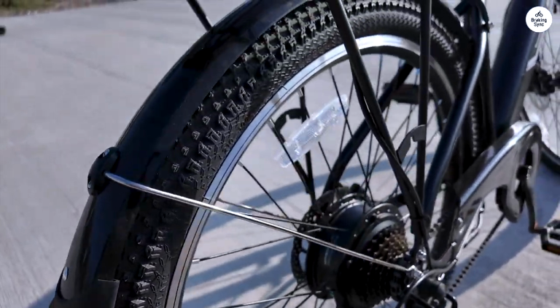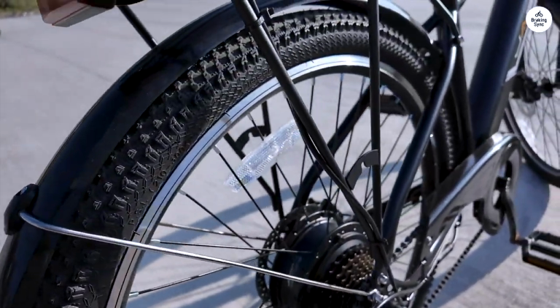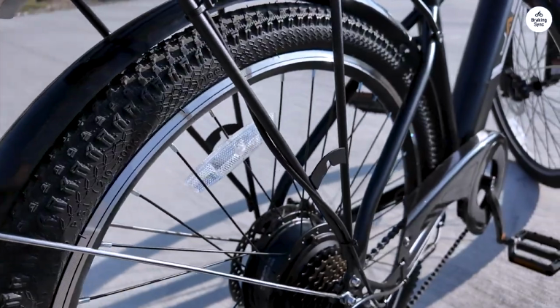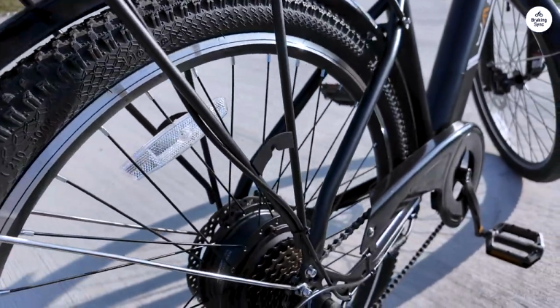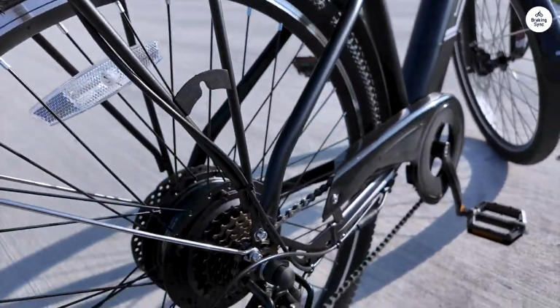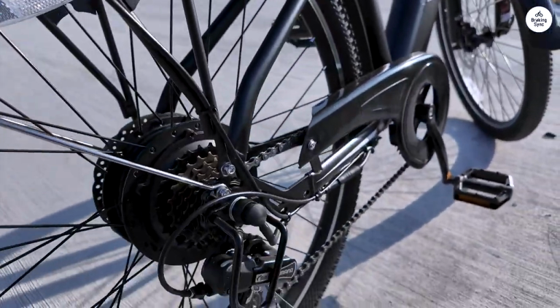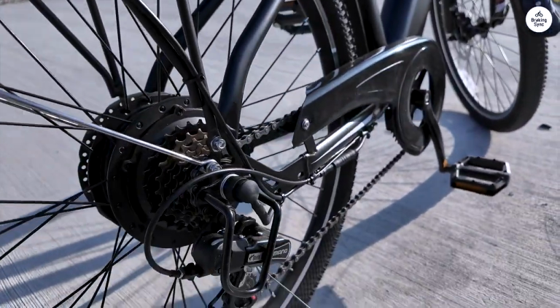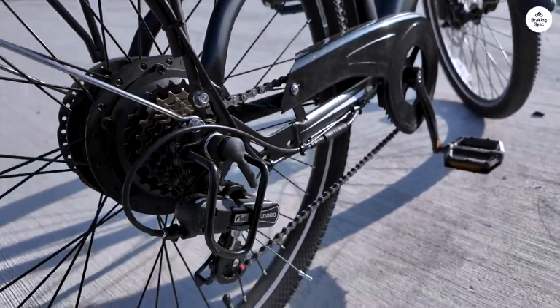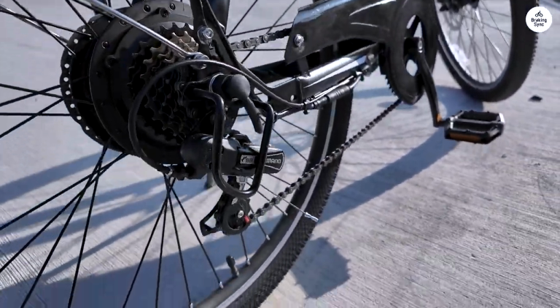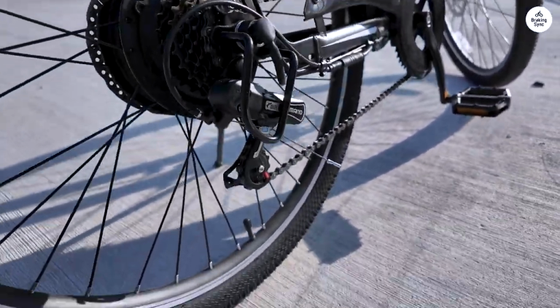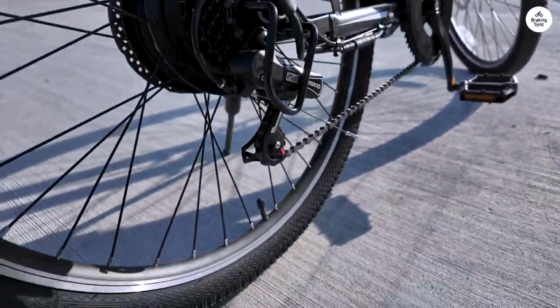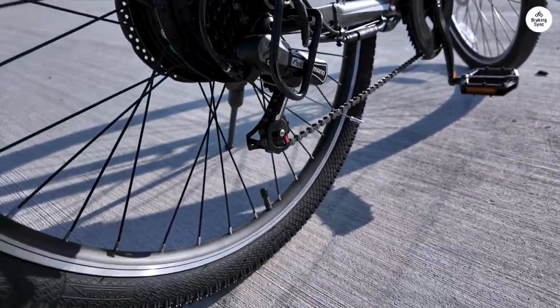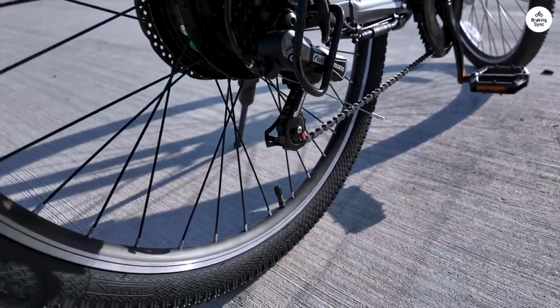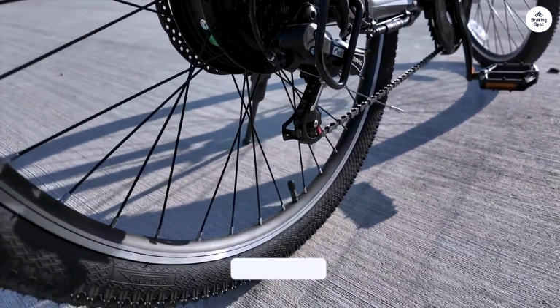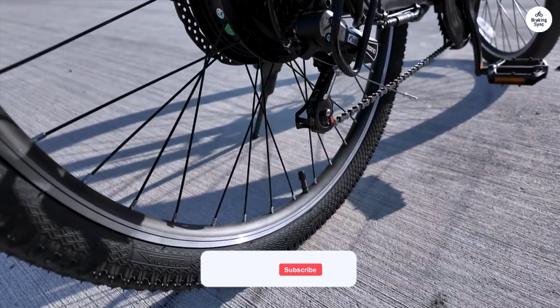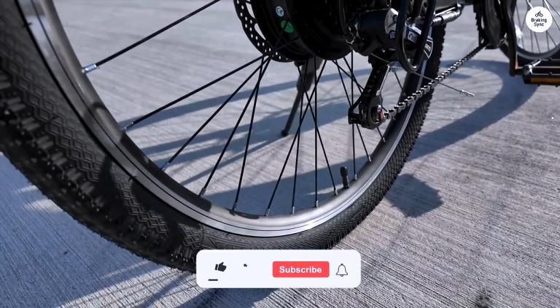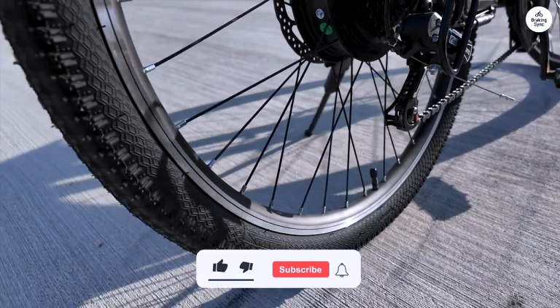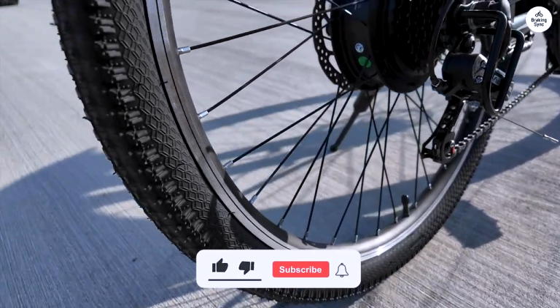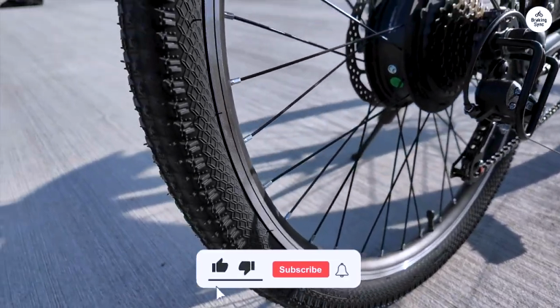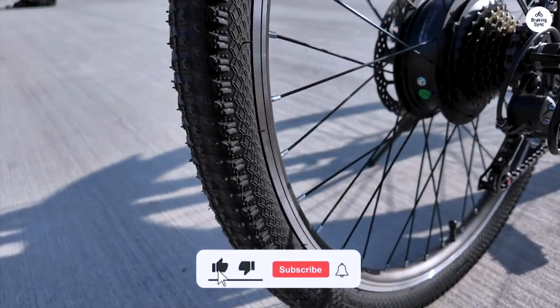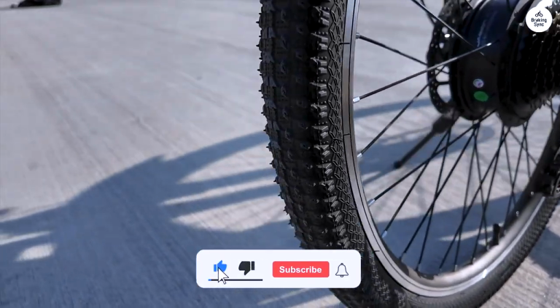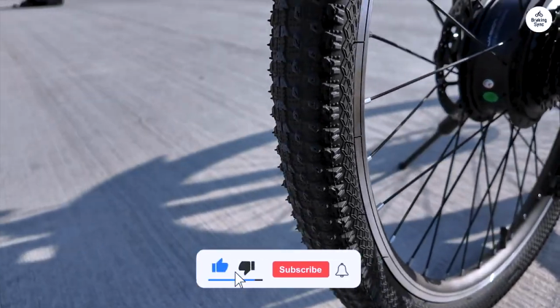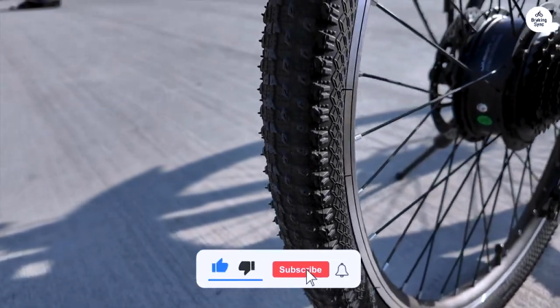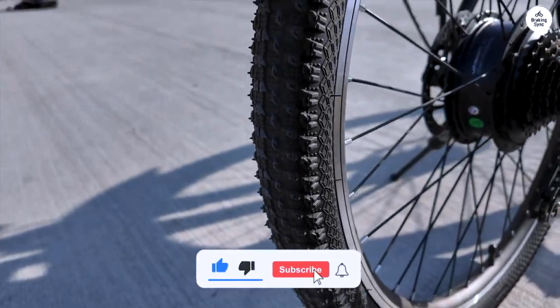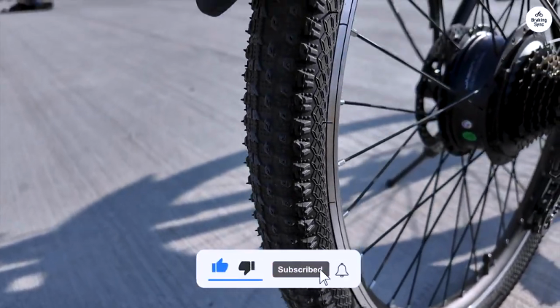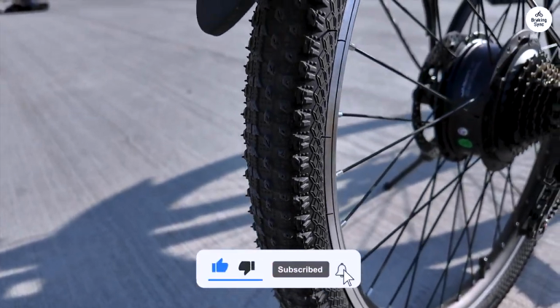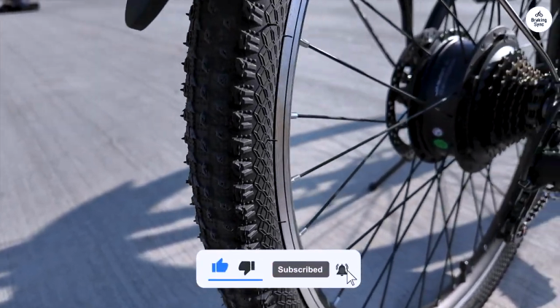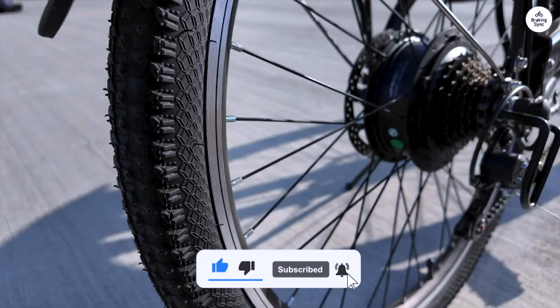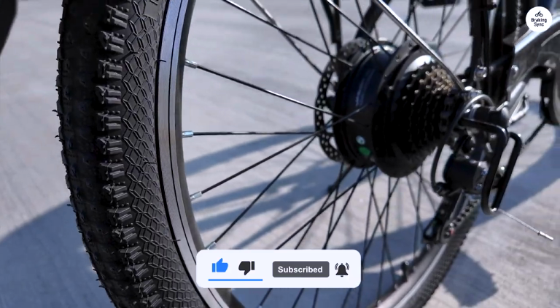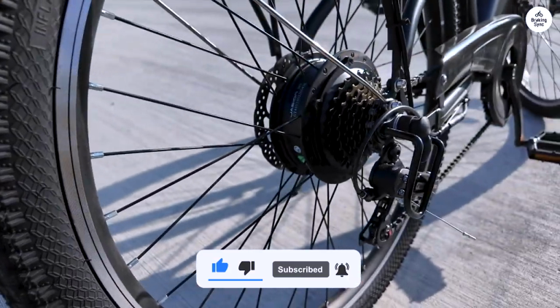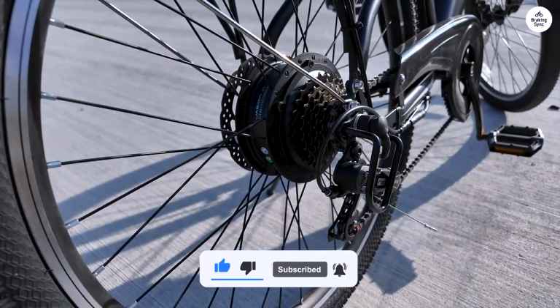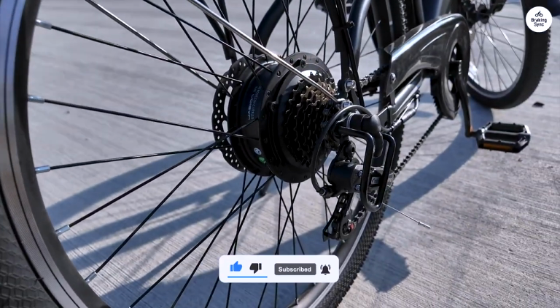Overall, I'd recommend the Jayjin Romer ST to anyone seeking a quality e-bike without spending a fortune. It's got the ride quality, the power, and the style — all at a price that won't make you cringe.